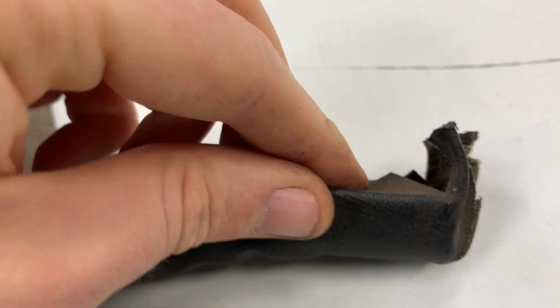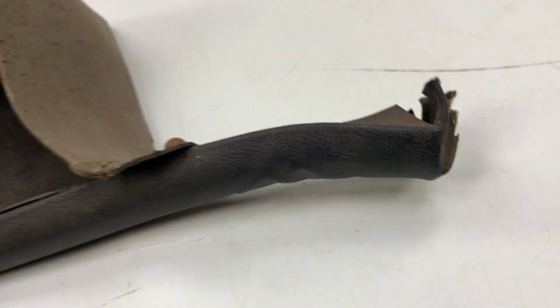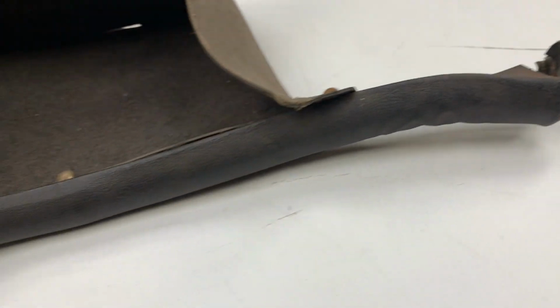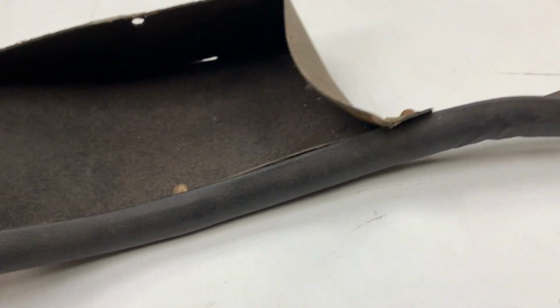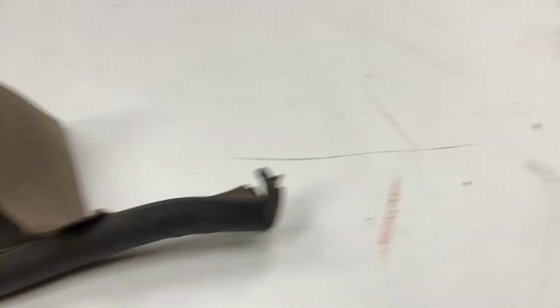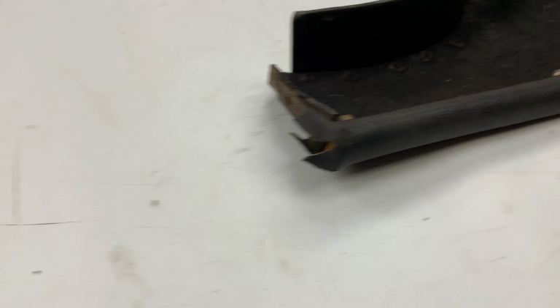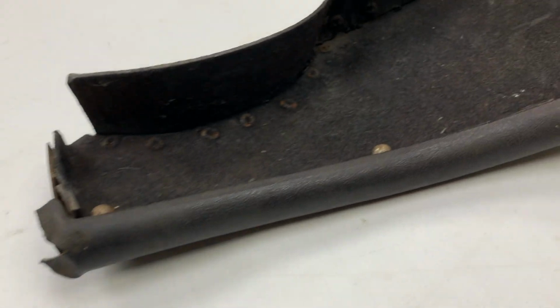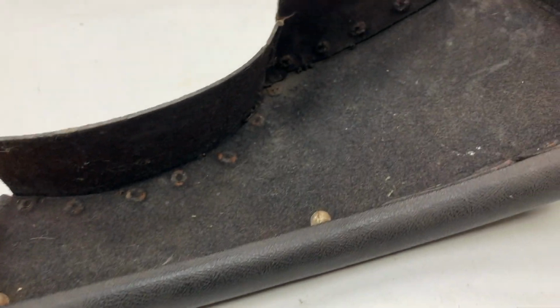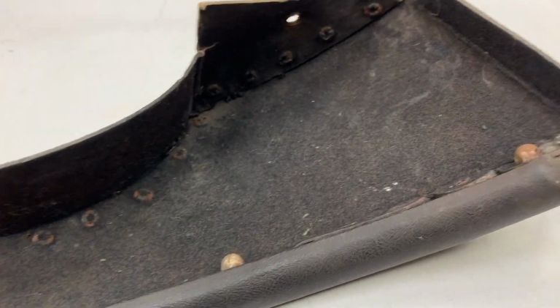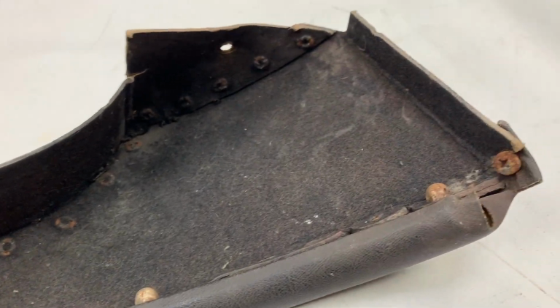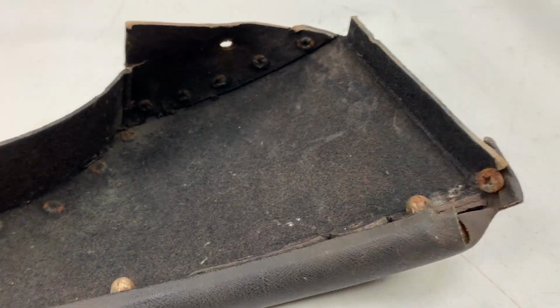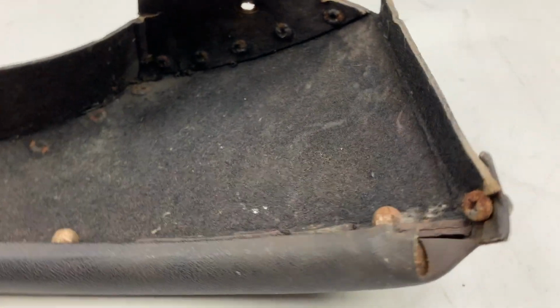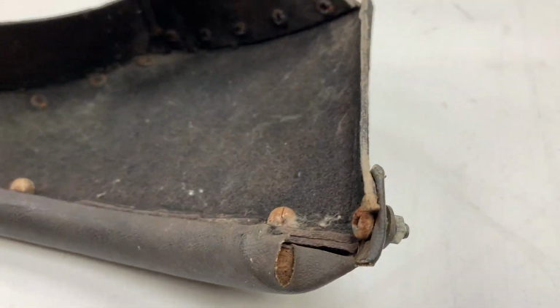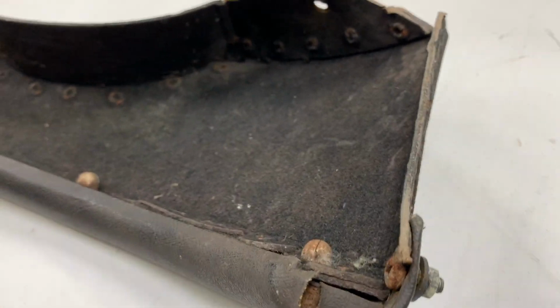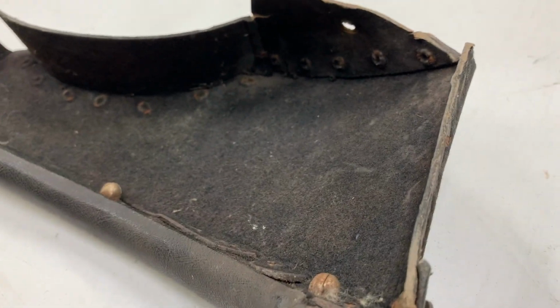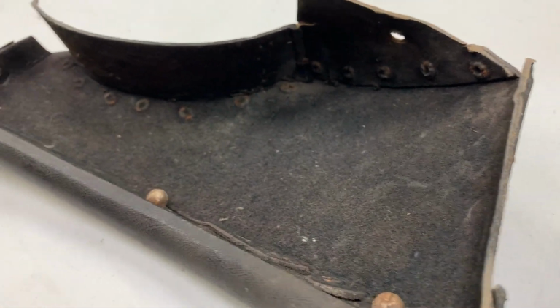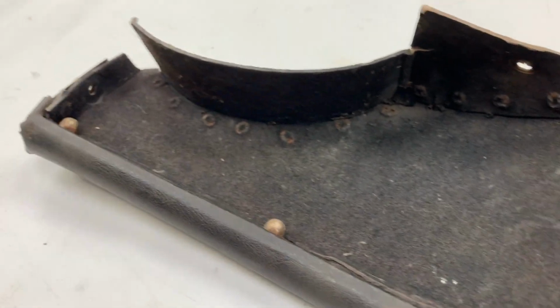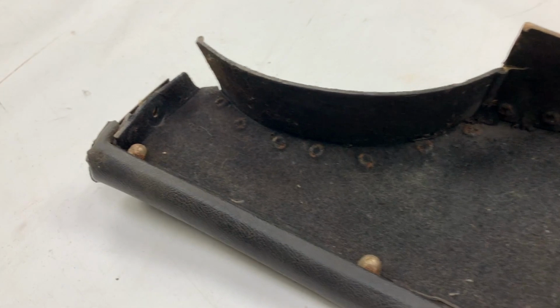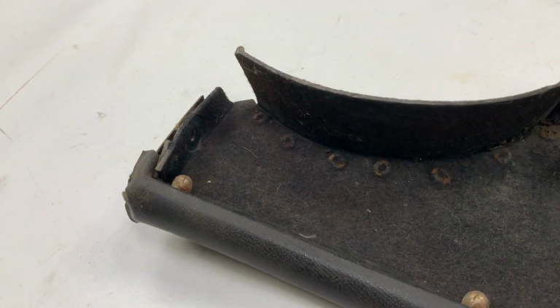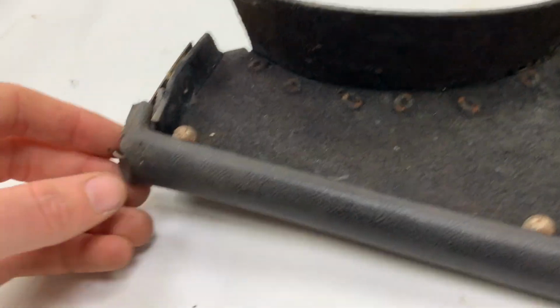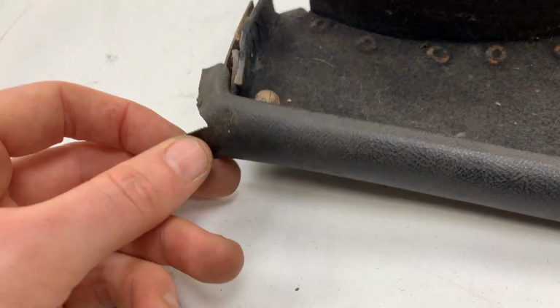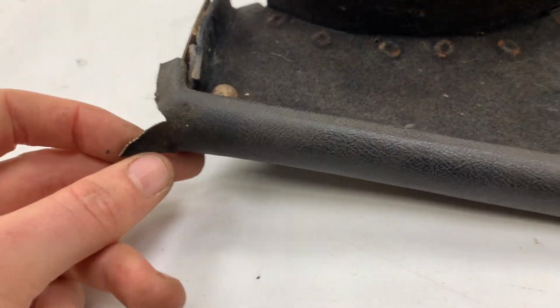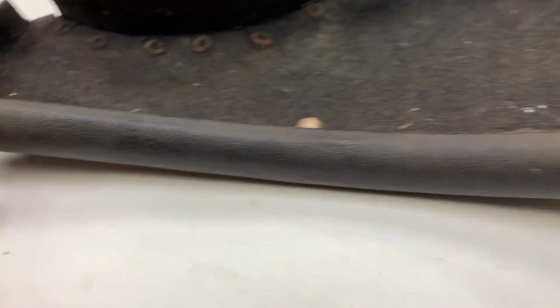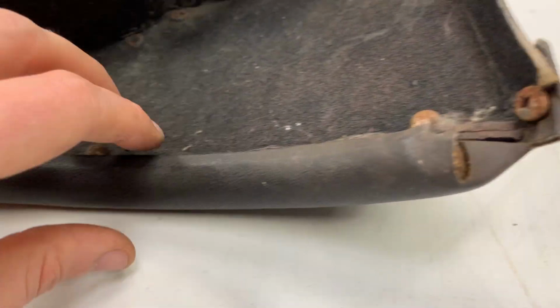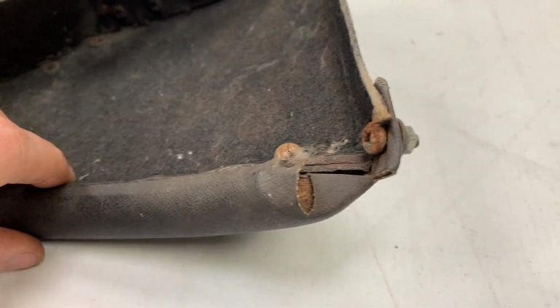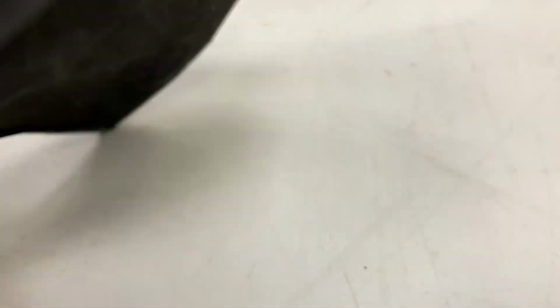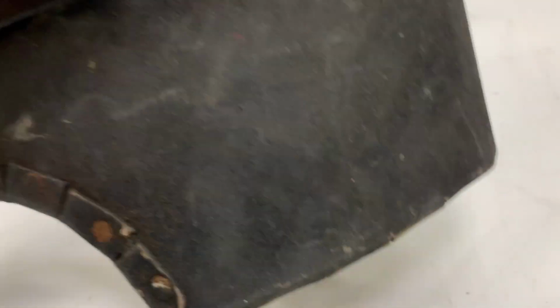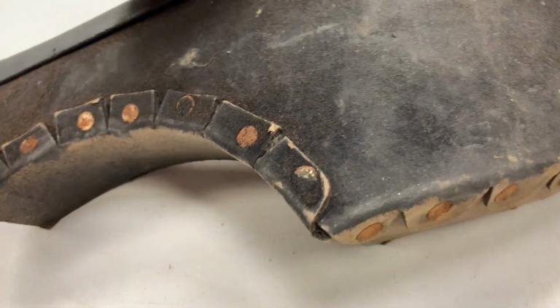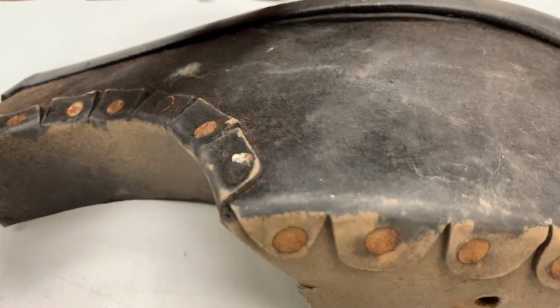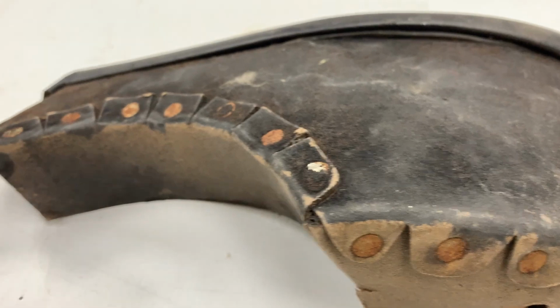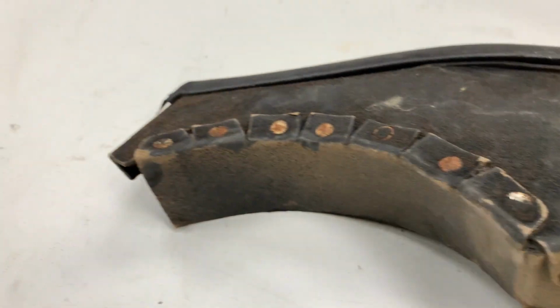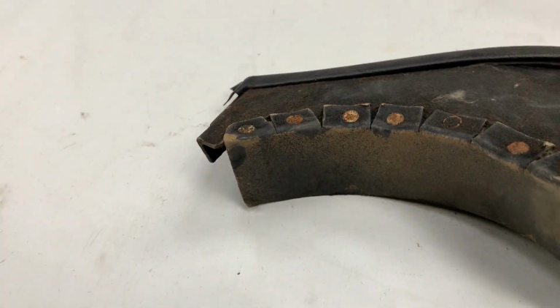And then the right-hand one, underneath the passenger — again millboard material, flocked, same again, crash roll bent around, riveted all the way around.